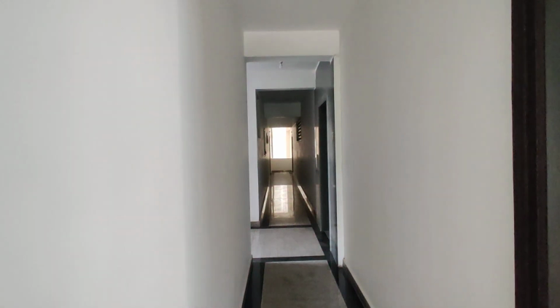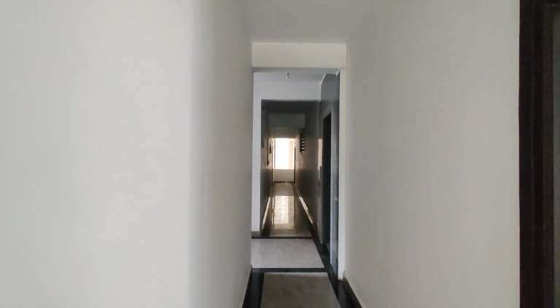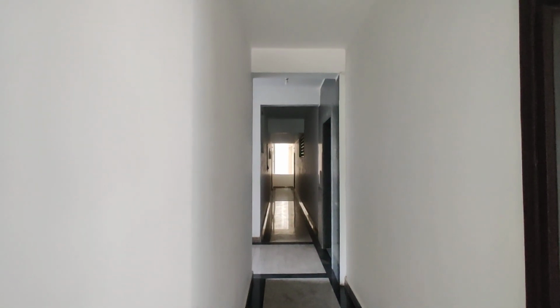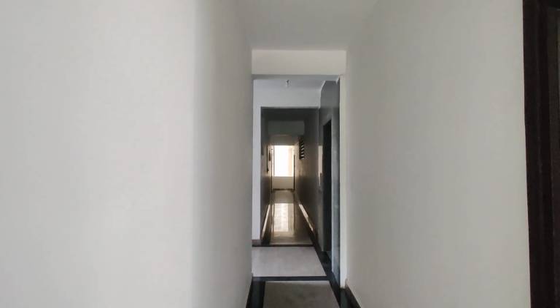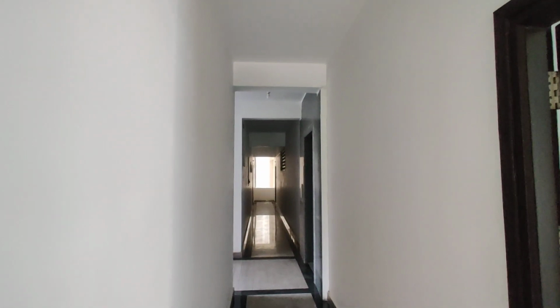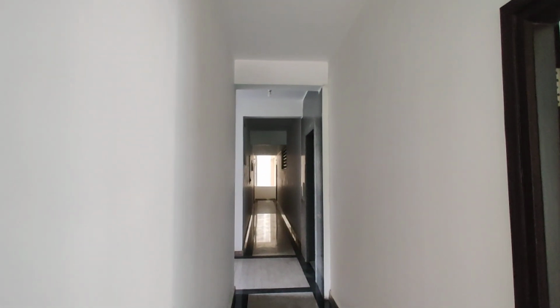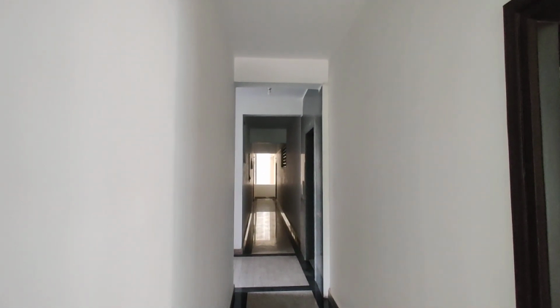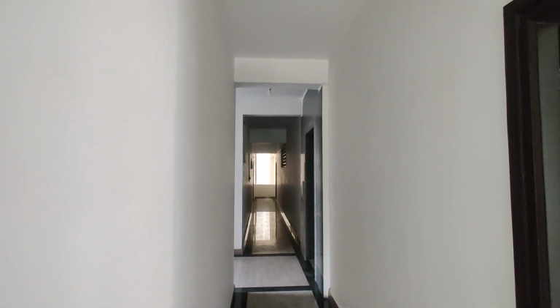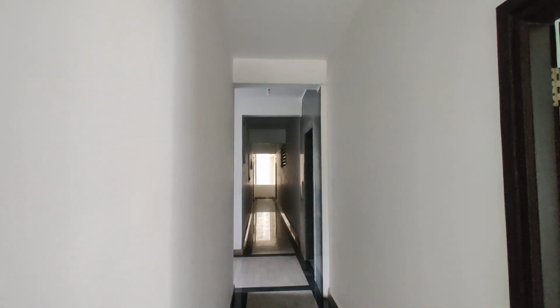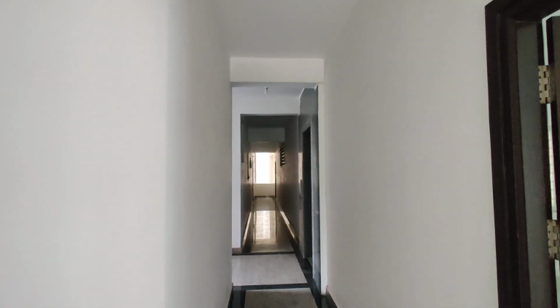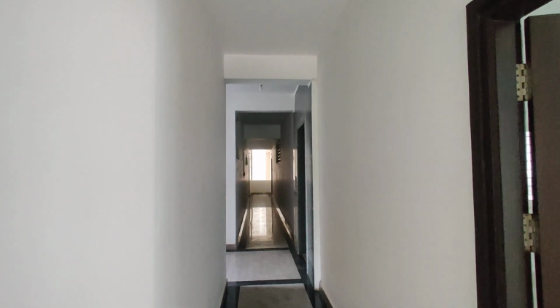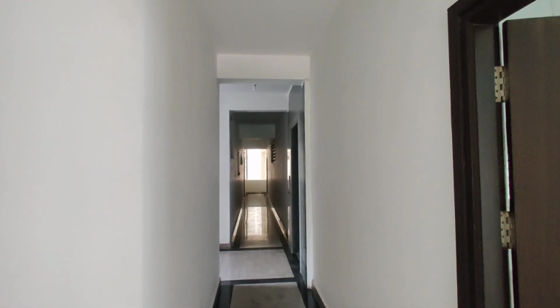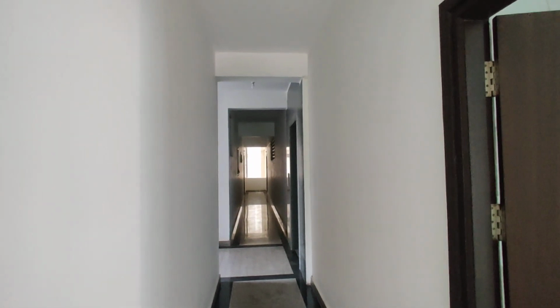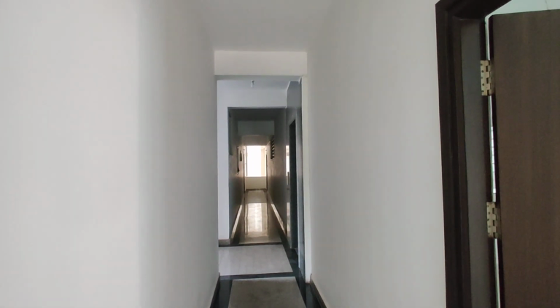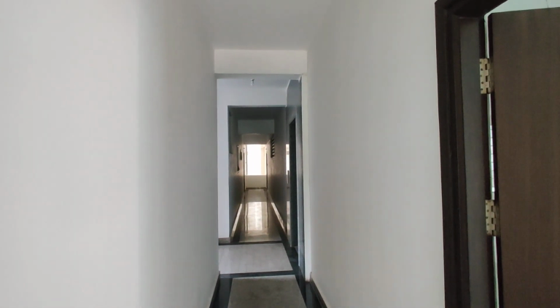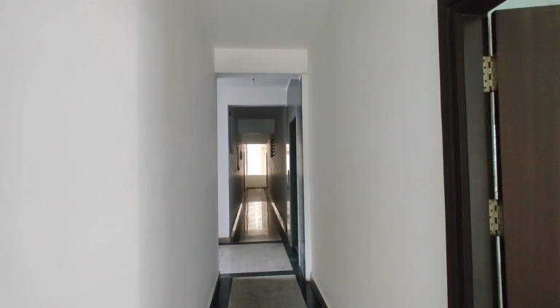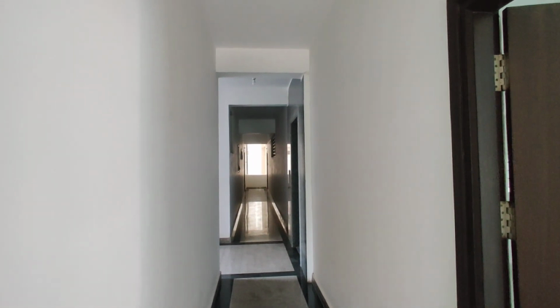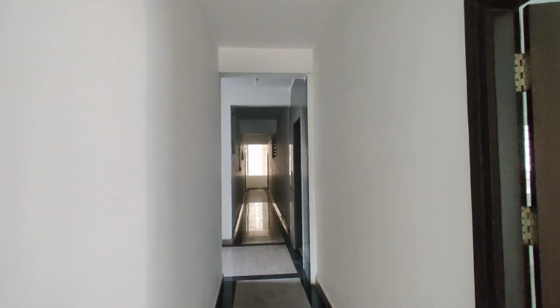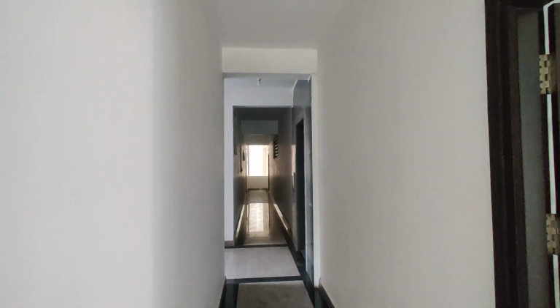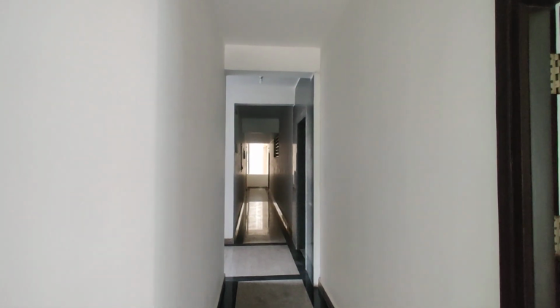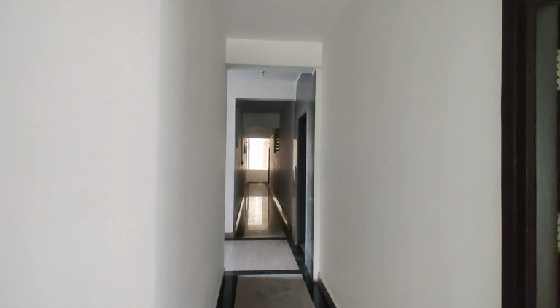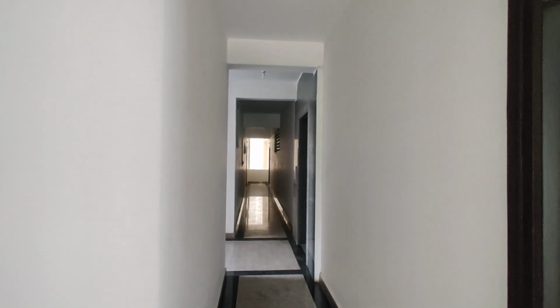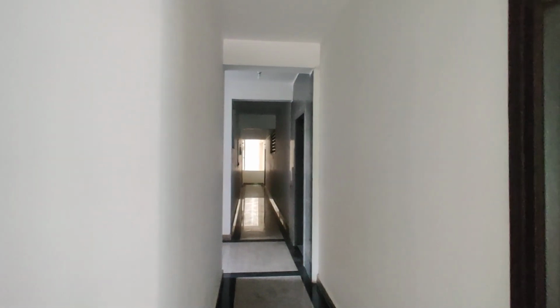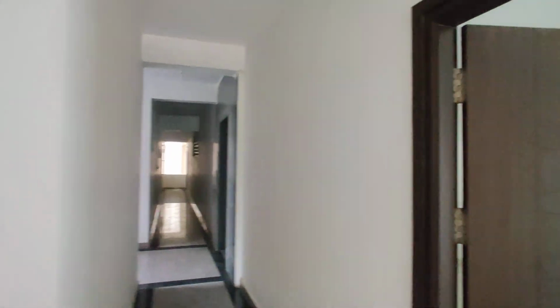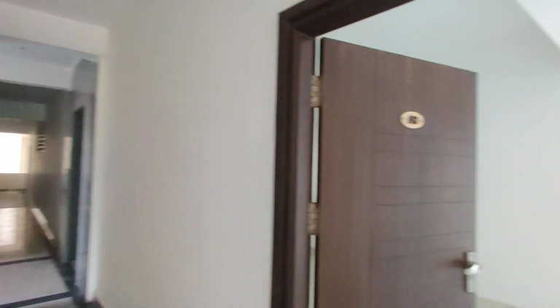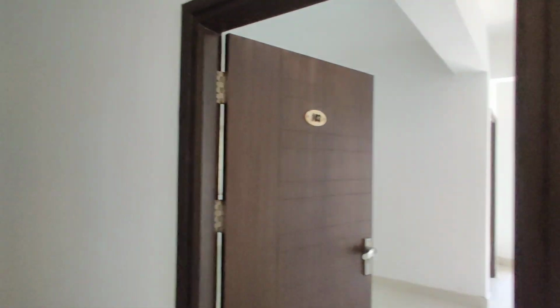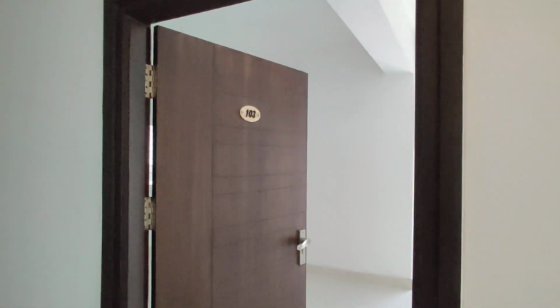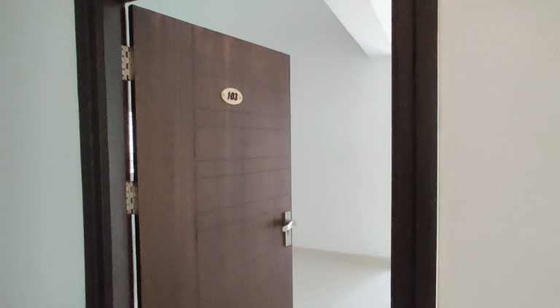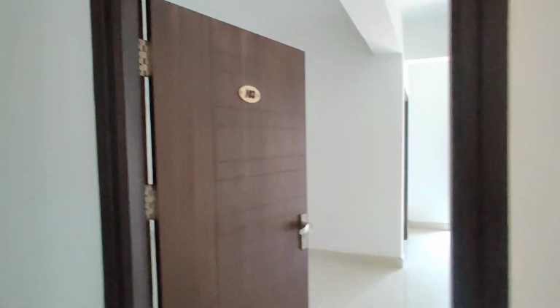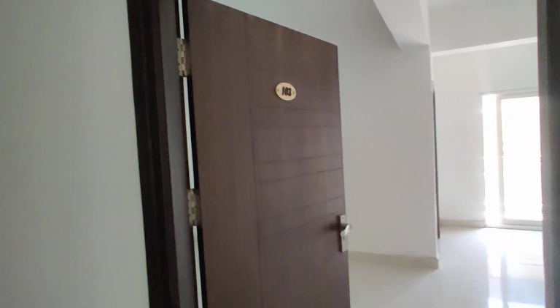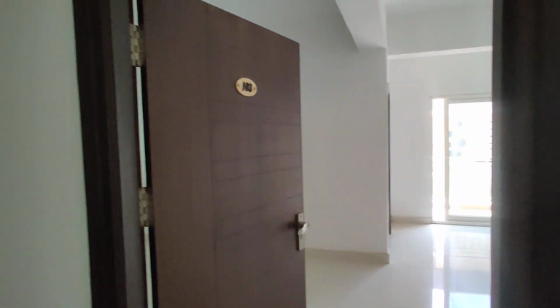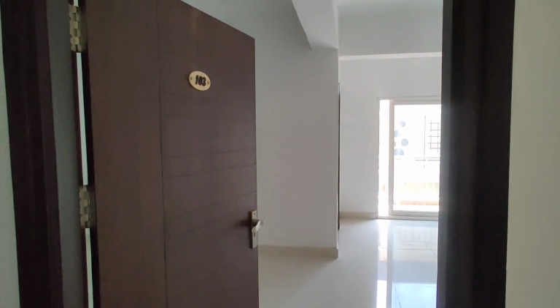Welcome to MG Global Properties. Today we are in Panchavathi Colony, Manikonda. We have a second-hand flat for sale. It is a 2BHK flat and it is west facing.